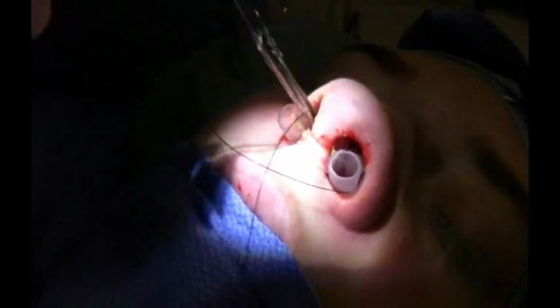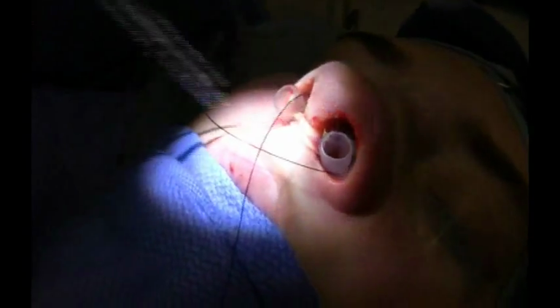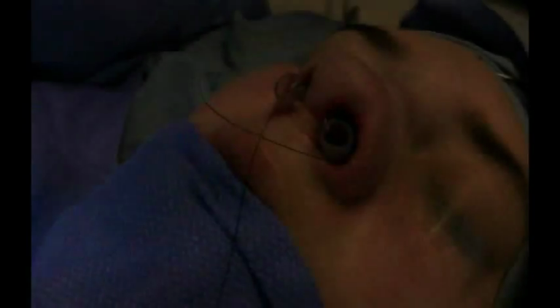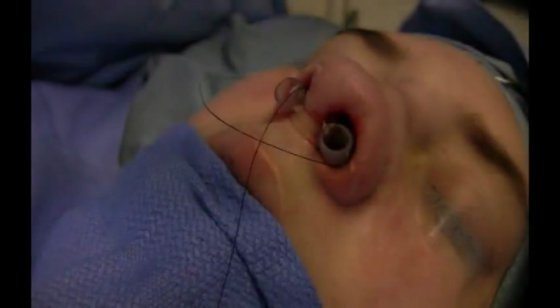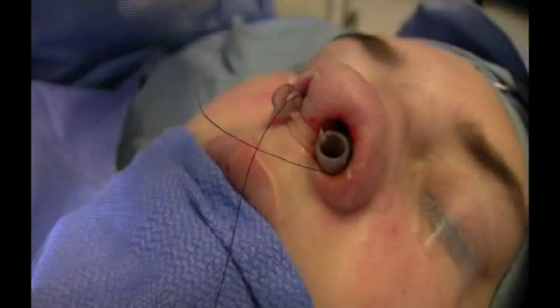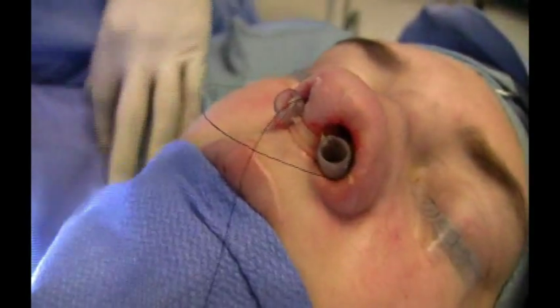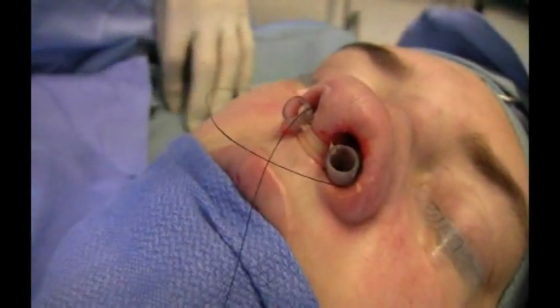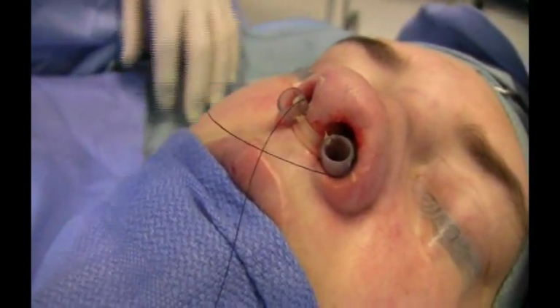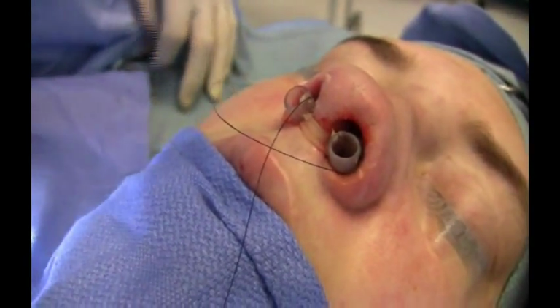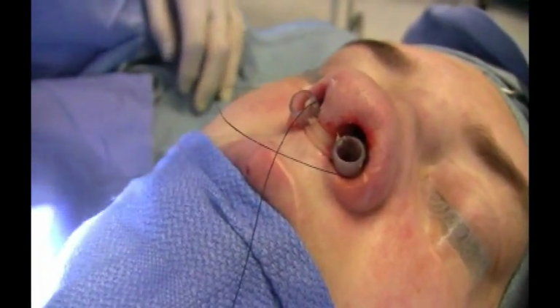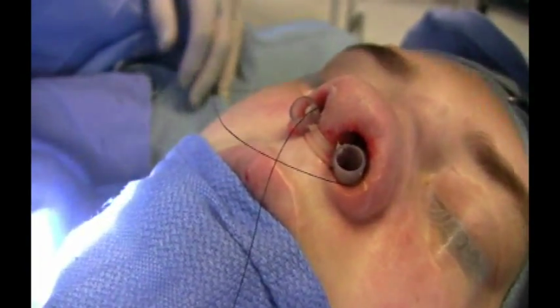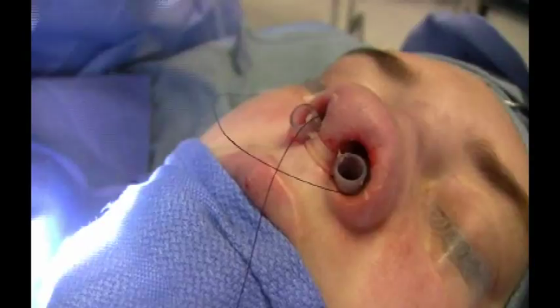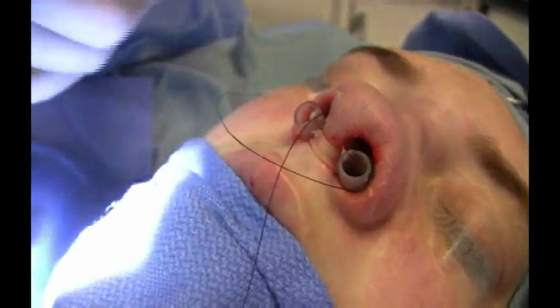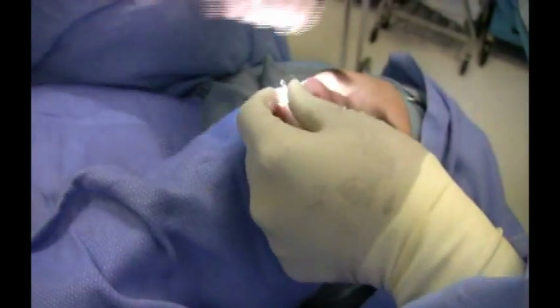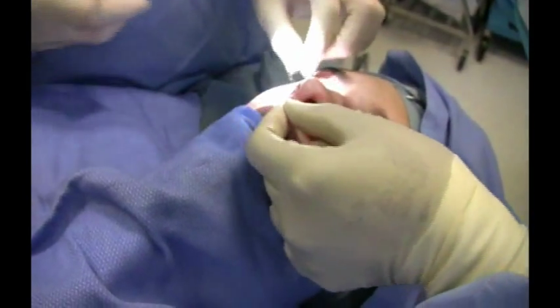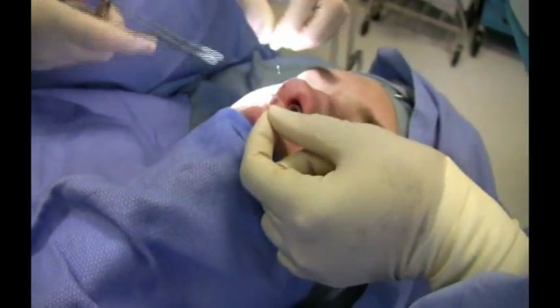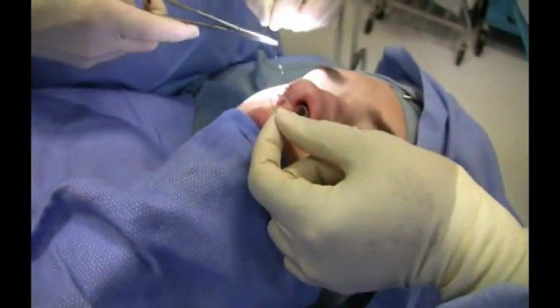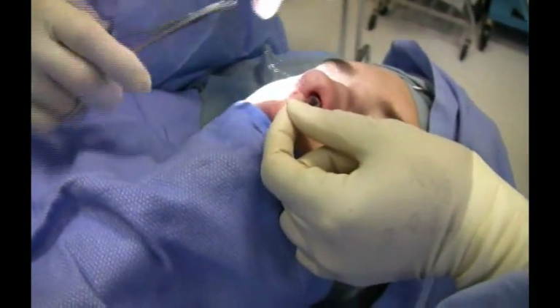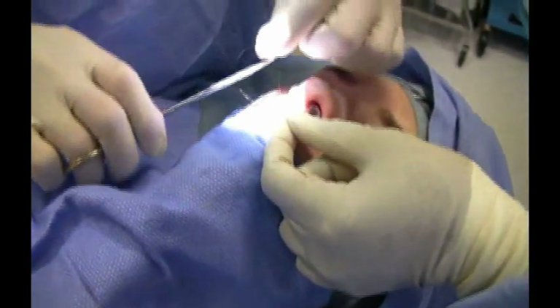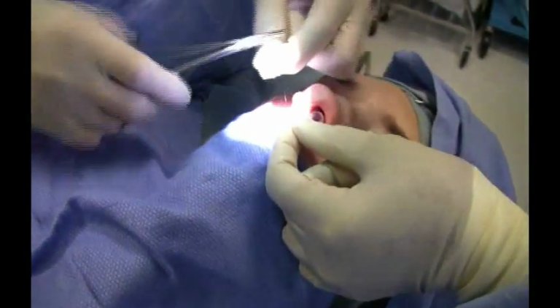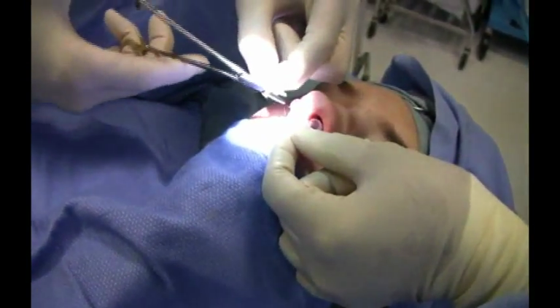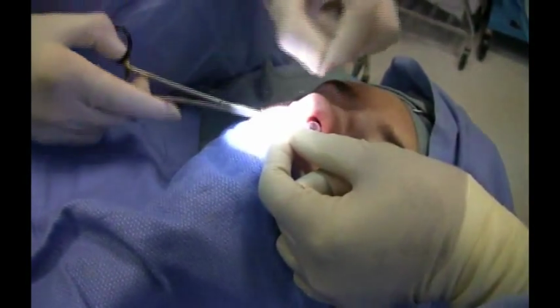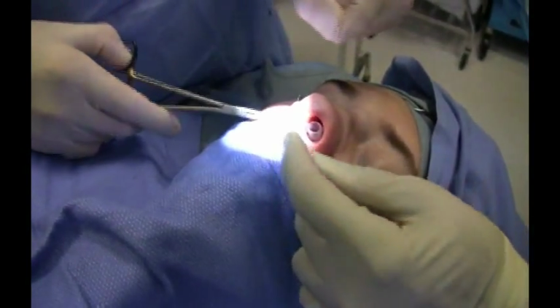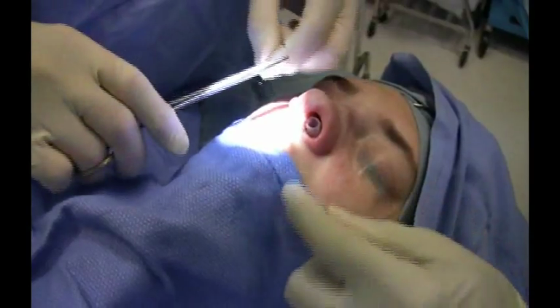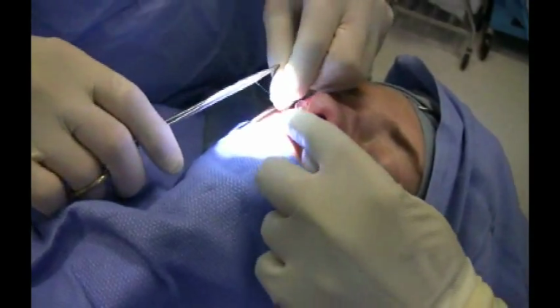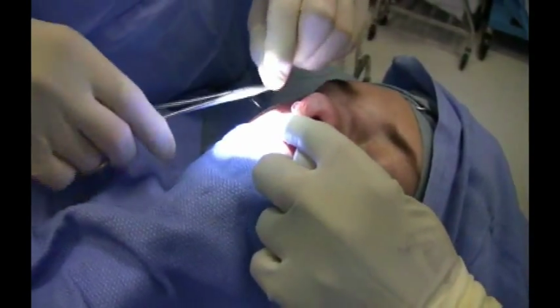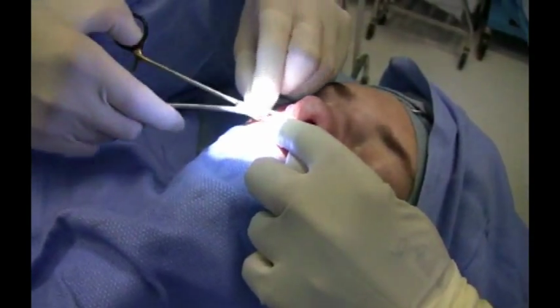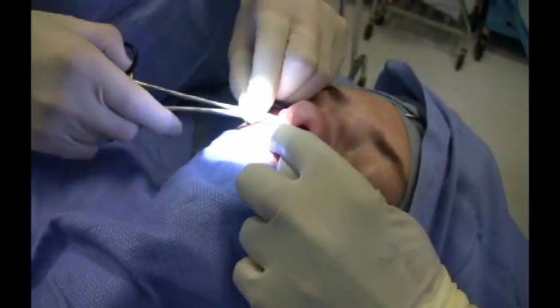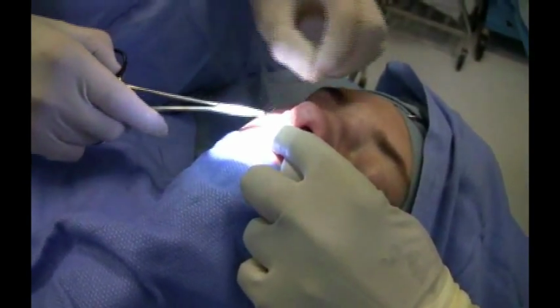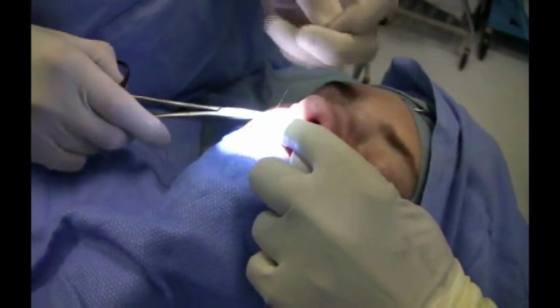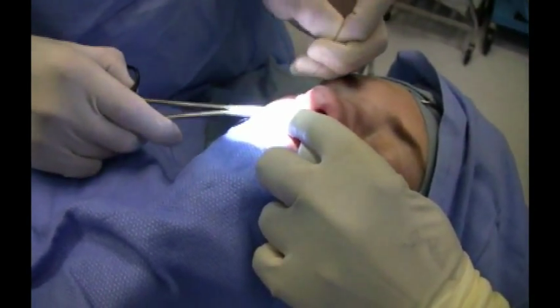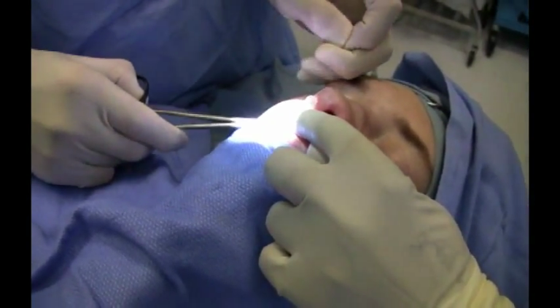Now I will tie the left nylon suture to the right and the right to the left suture. This prevents any accidental slippage into the nasal pharynx.